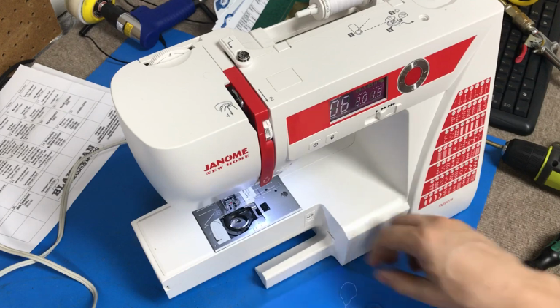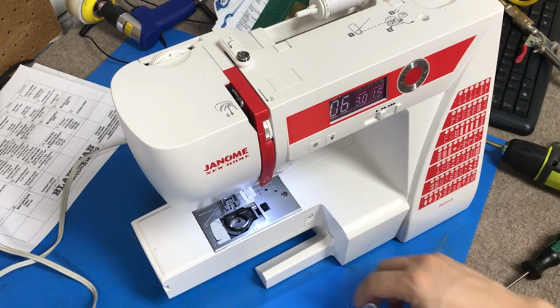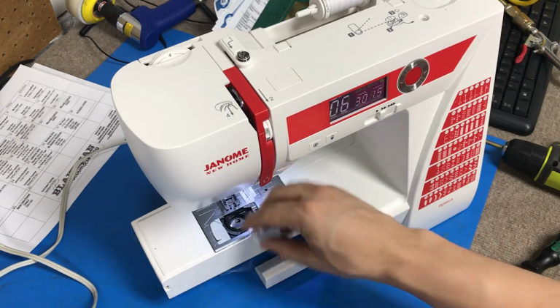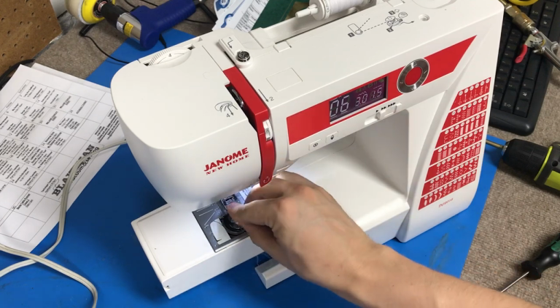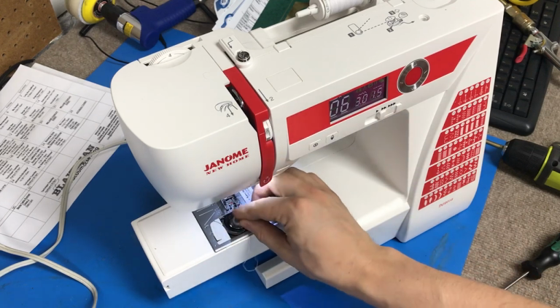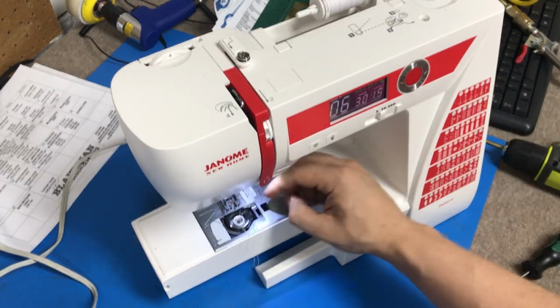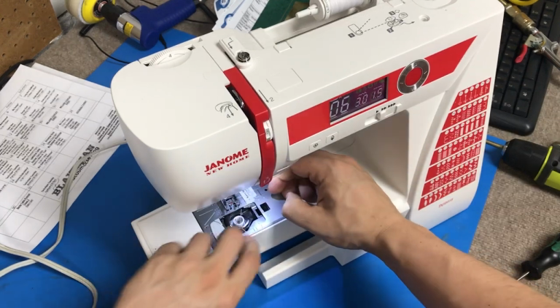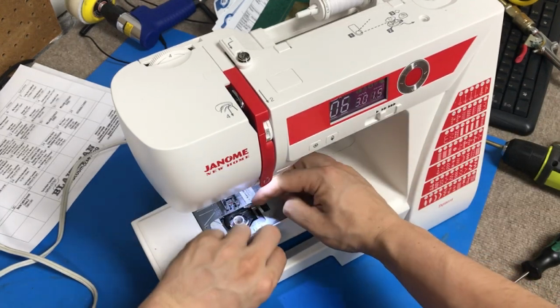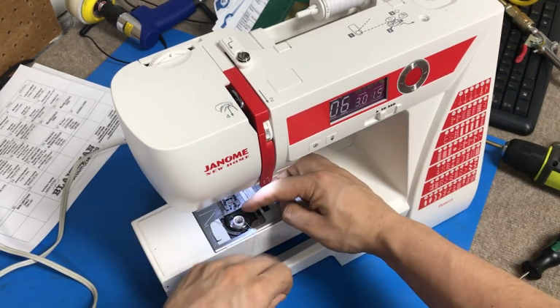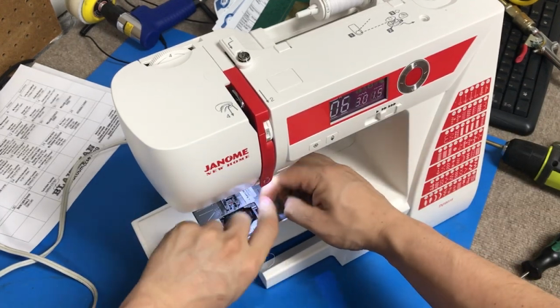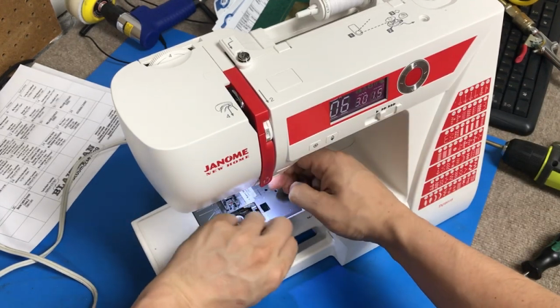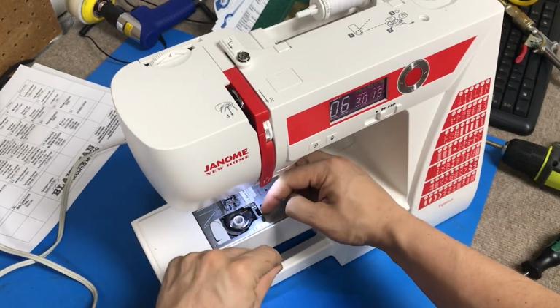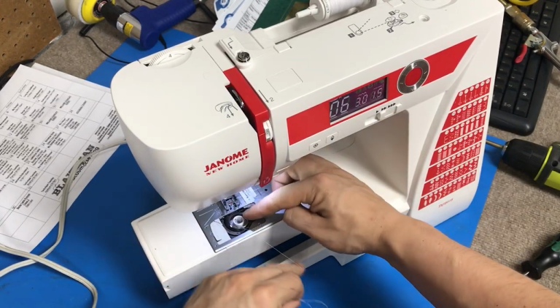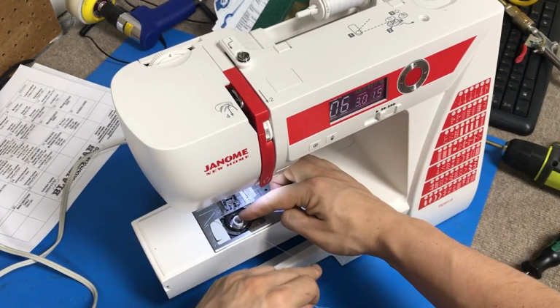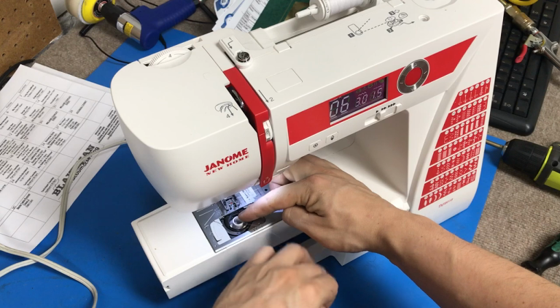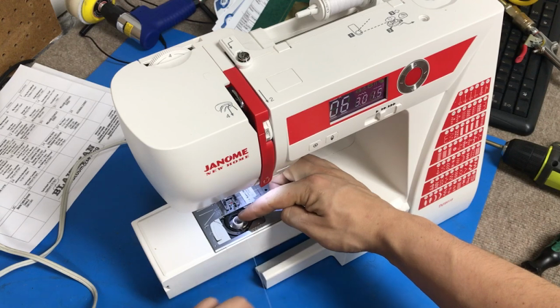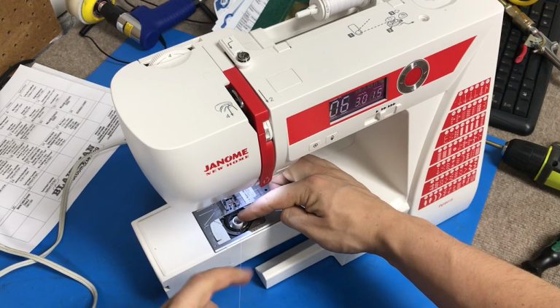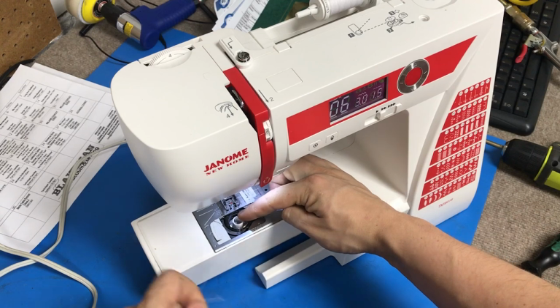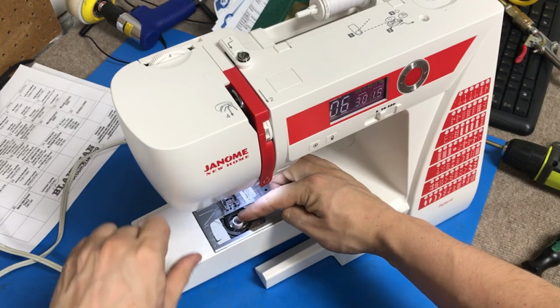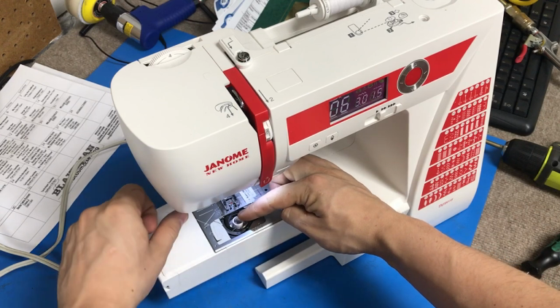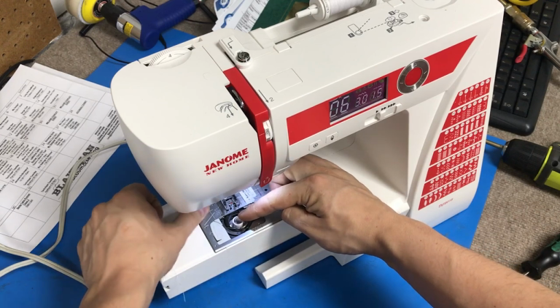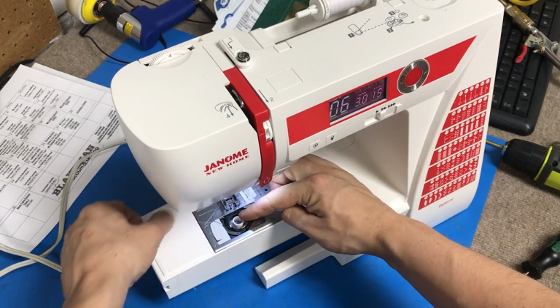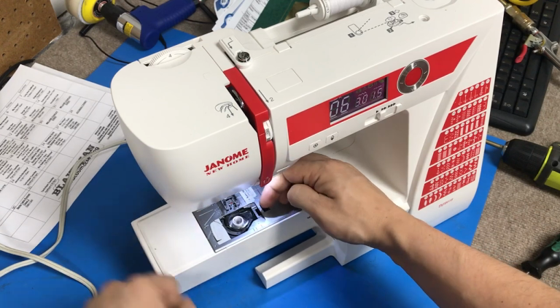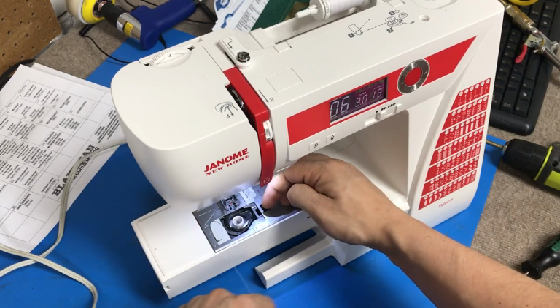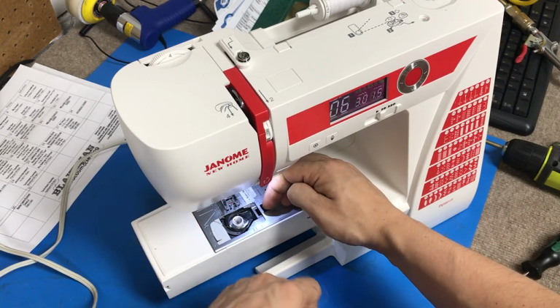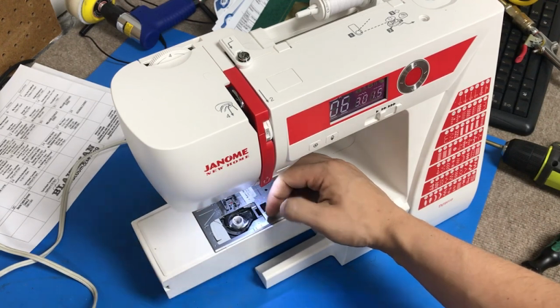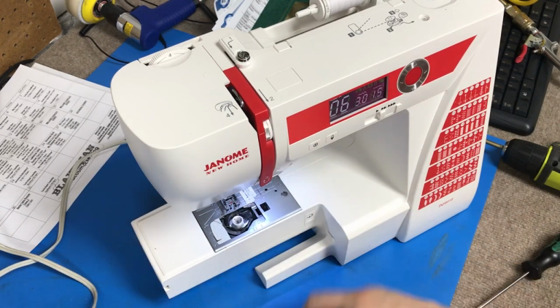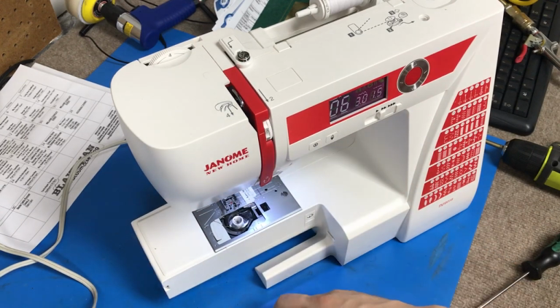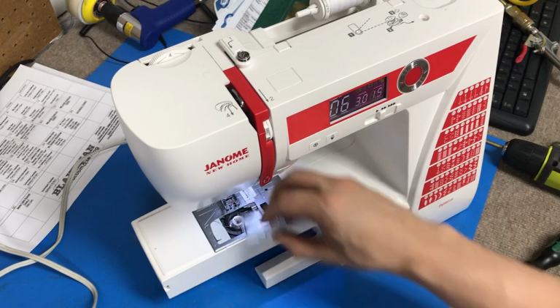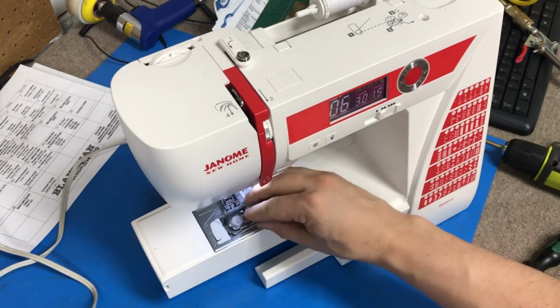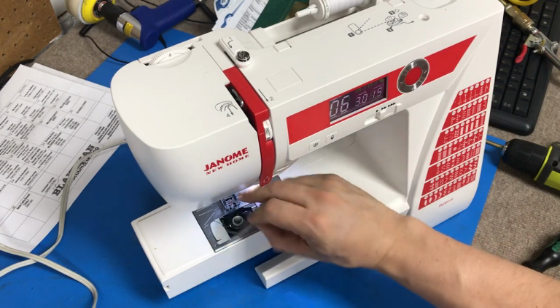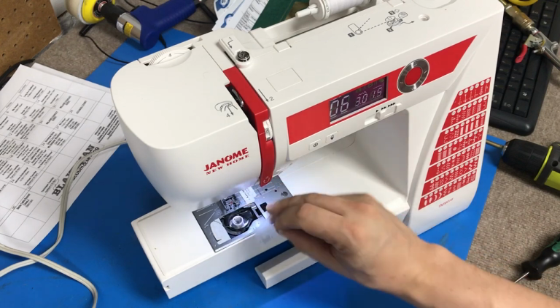Then we're going to go ahead and thread our bobbin. This has a little guide you can go under, and then you follow it around and it actually cuts the thread for you, which is nice.